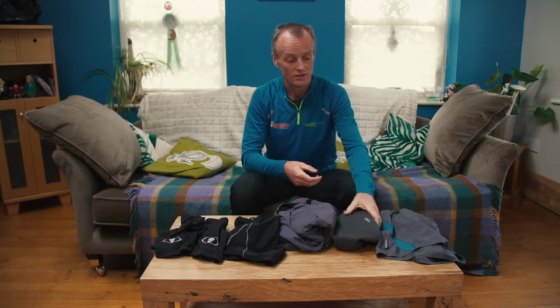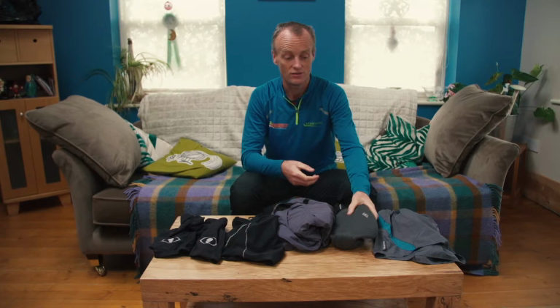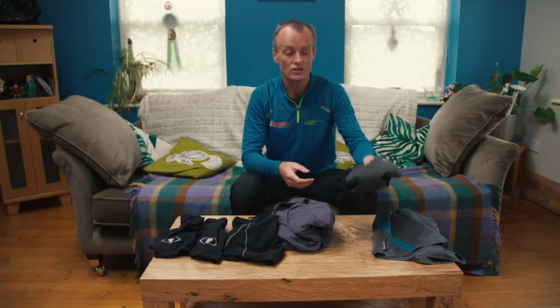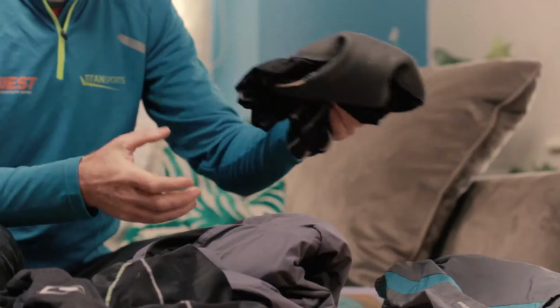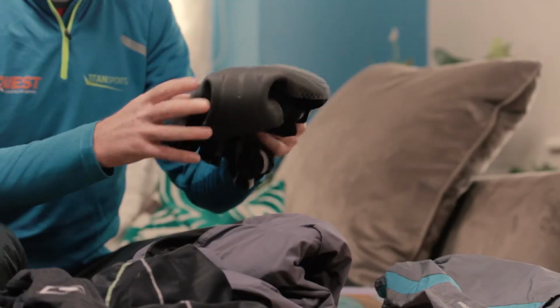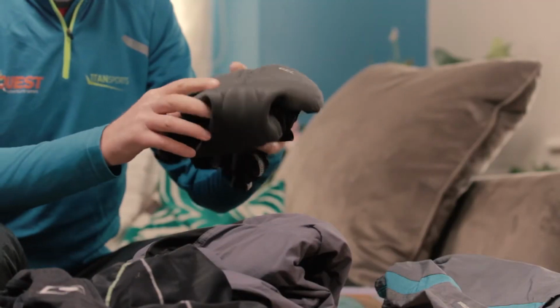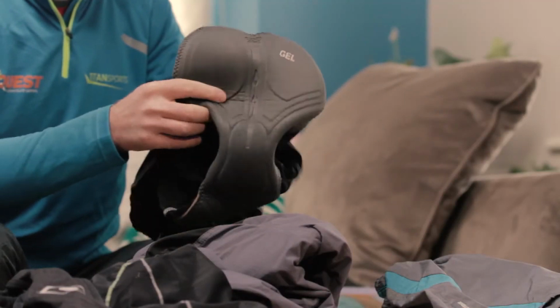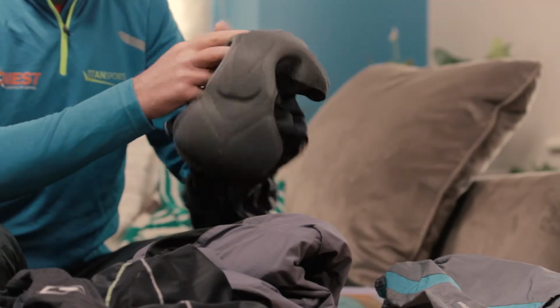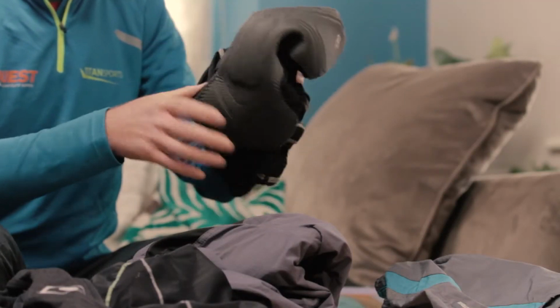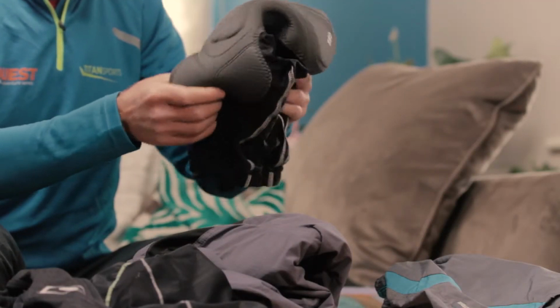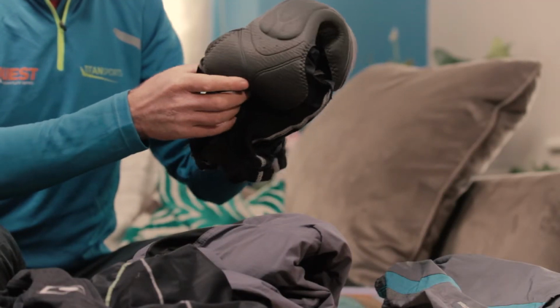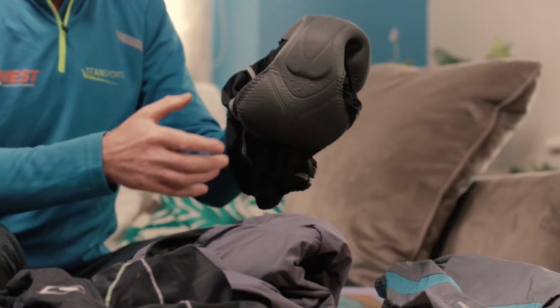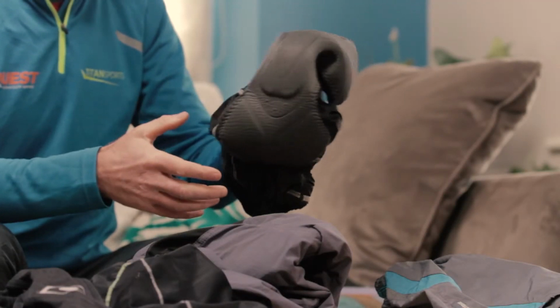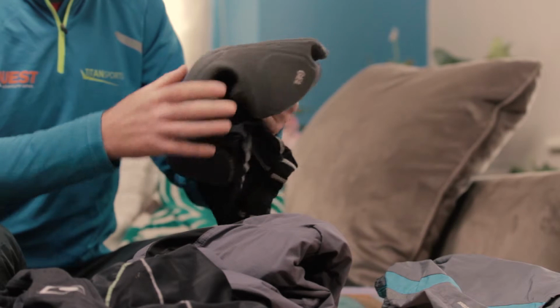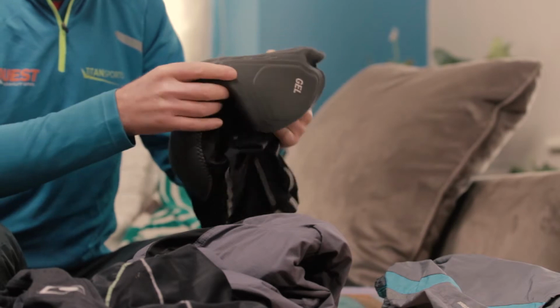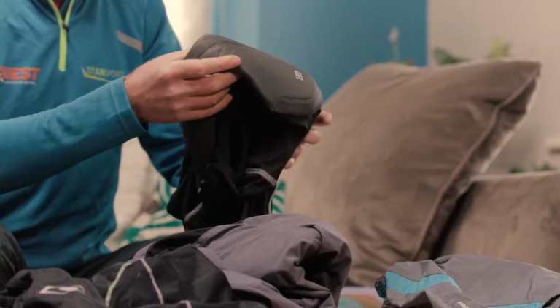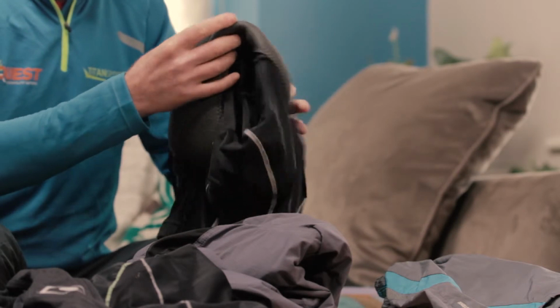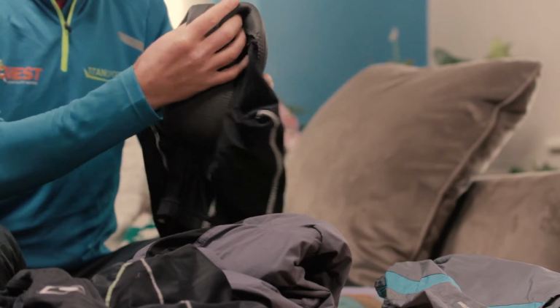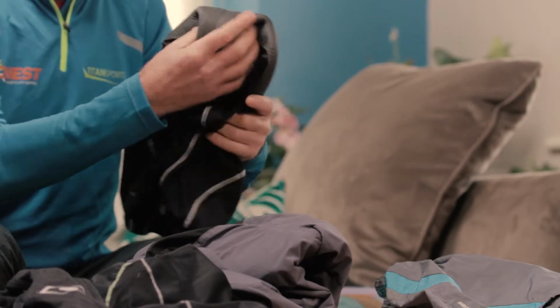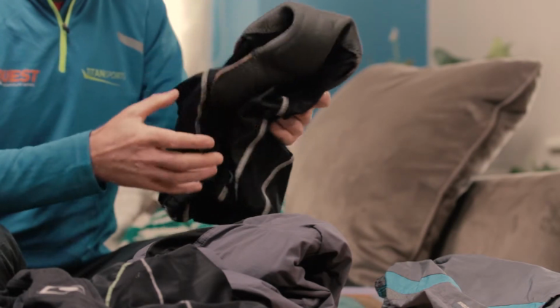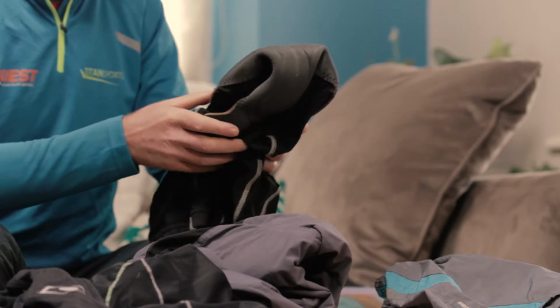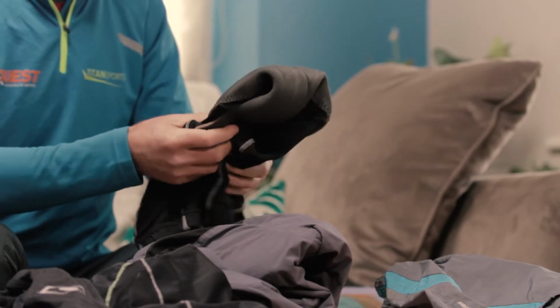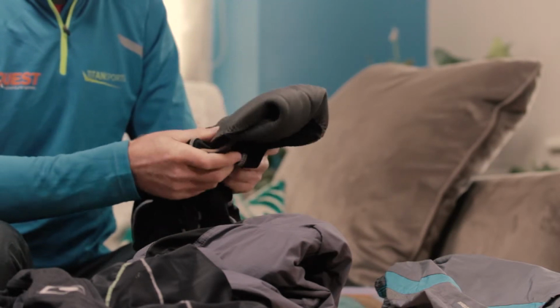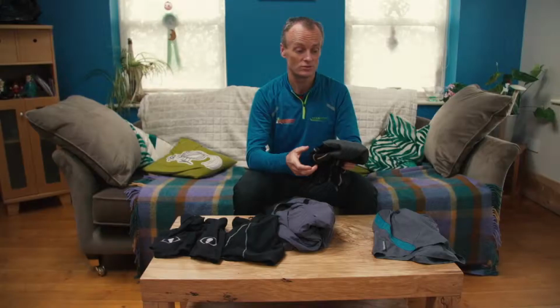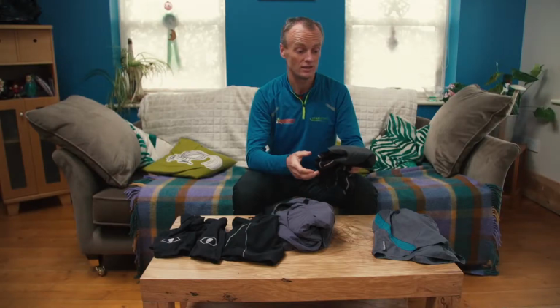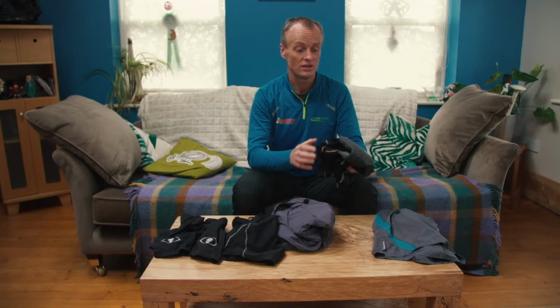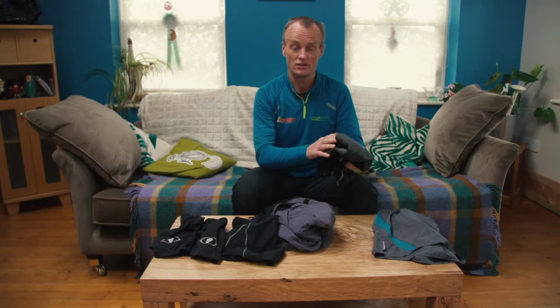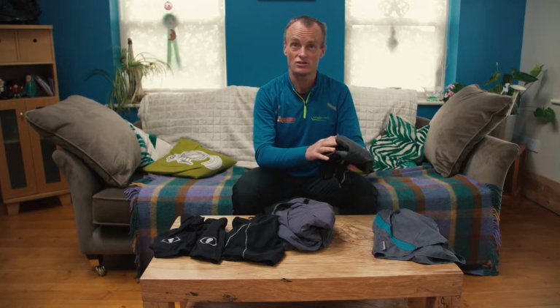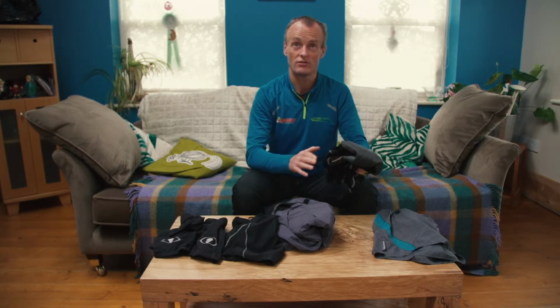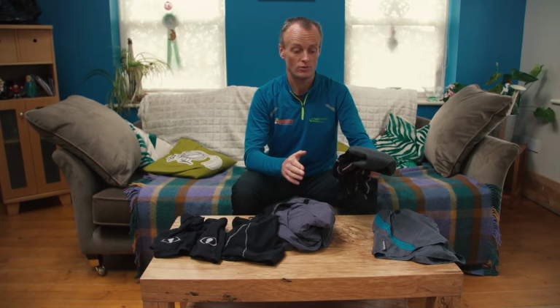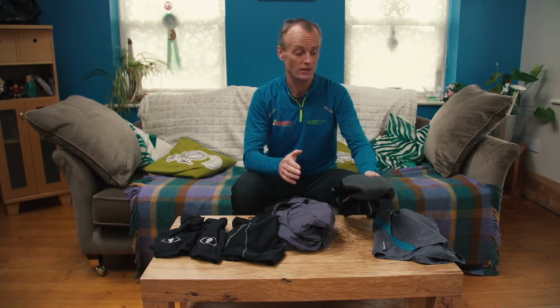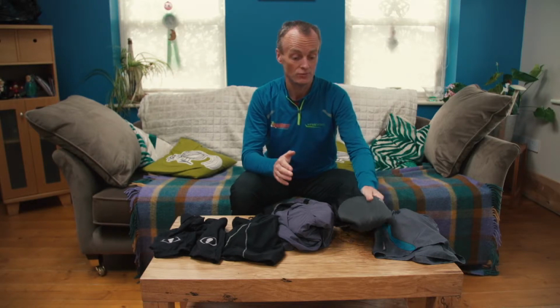The other extreme we have here is a really good chamois — a pair of quality cycling shorts. Unfortunately with these, particularly if the weather is colder or you're prone to sweating a lot, it tends to chafe when you run.